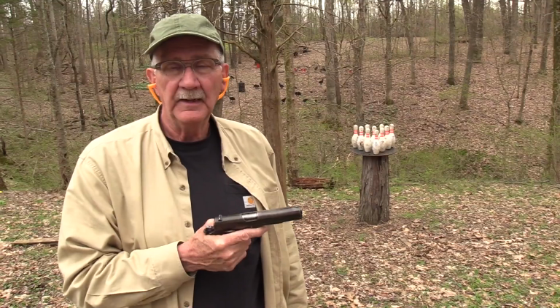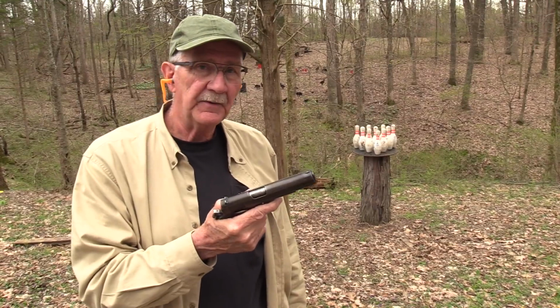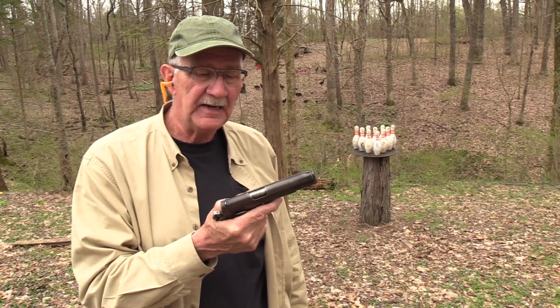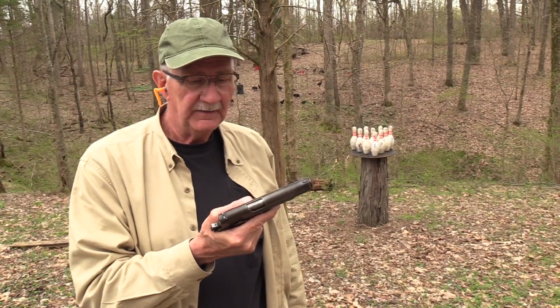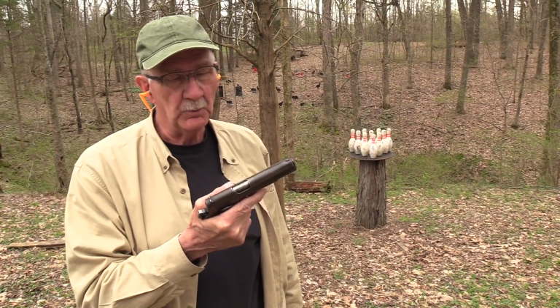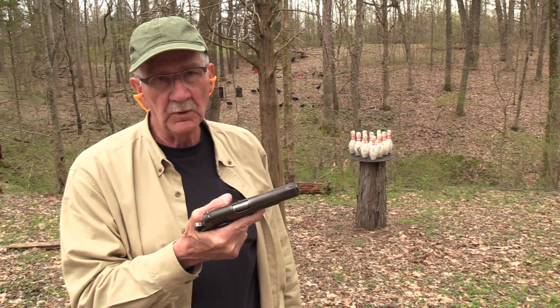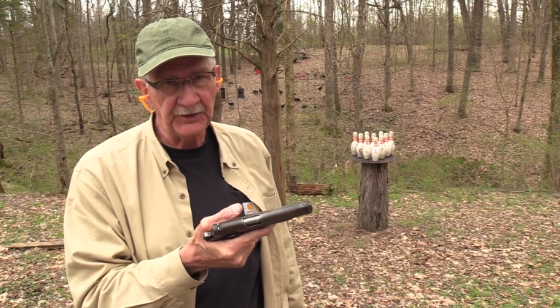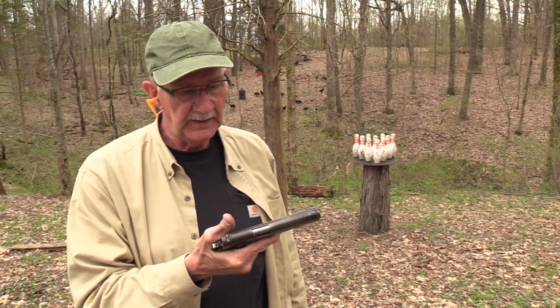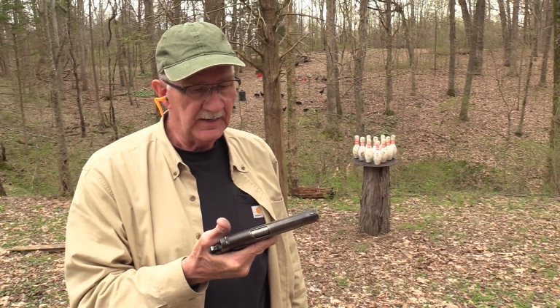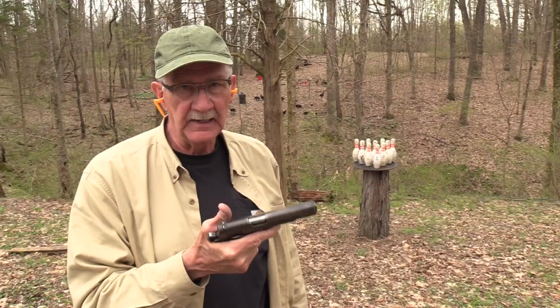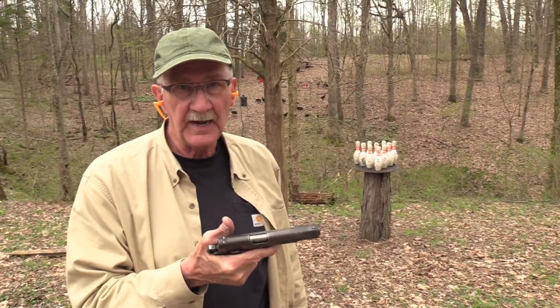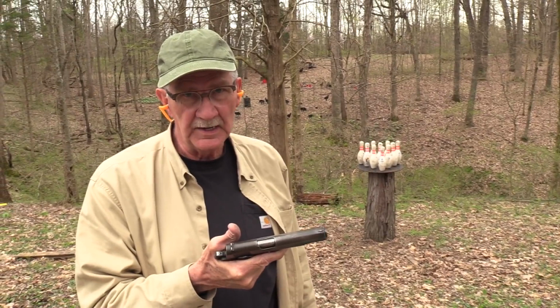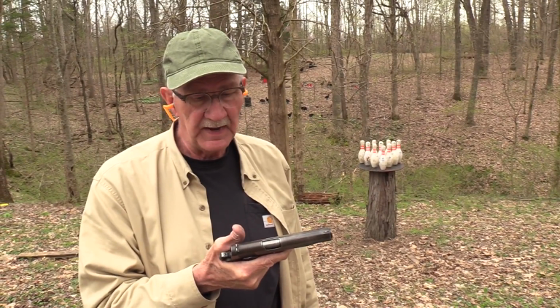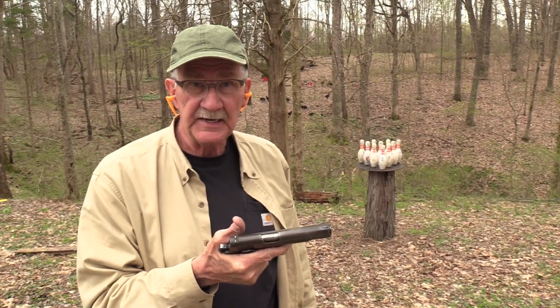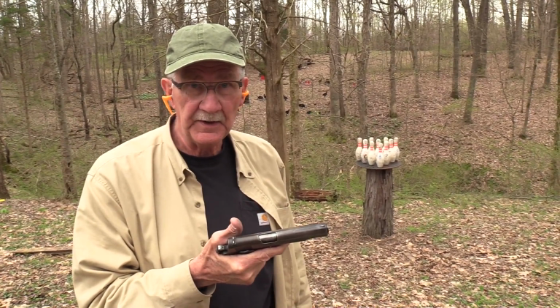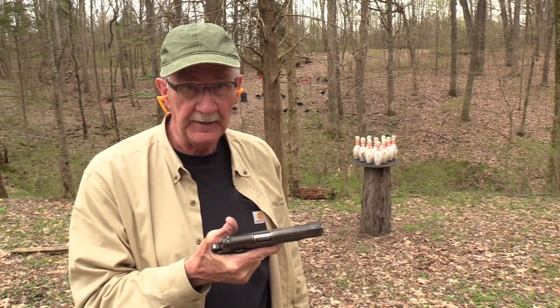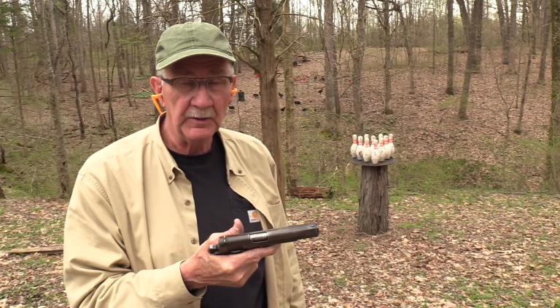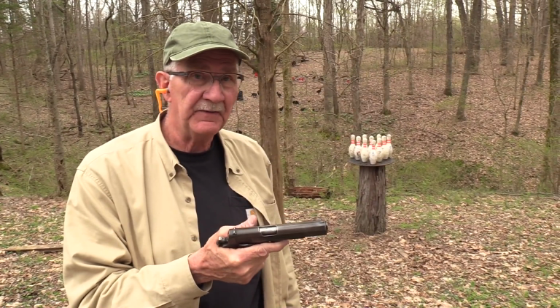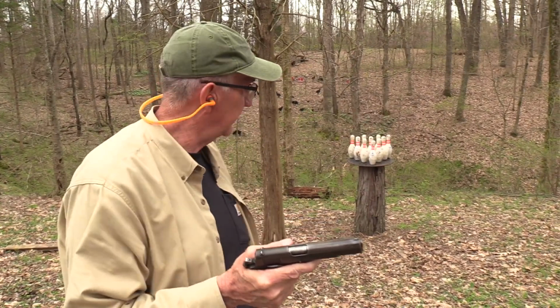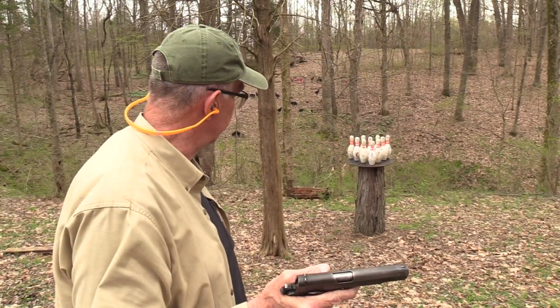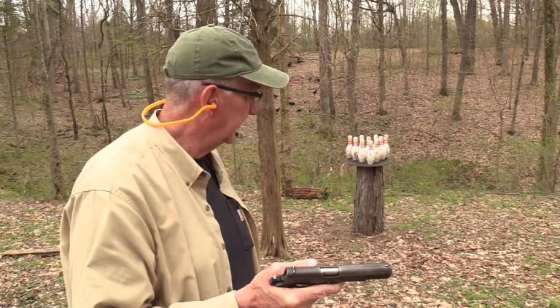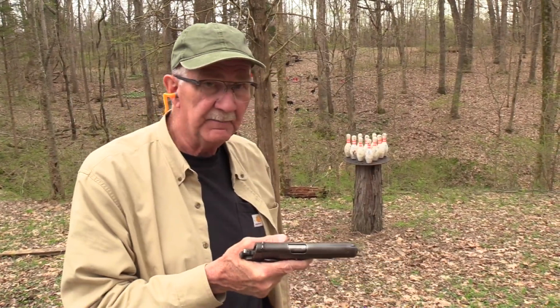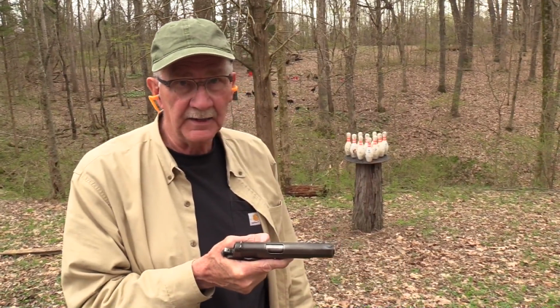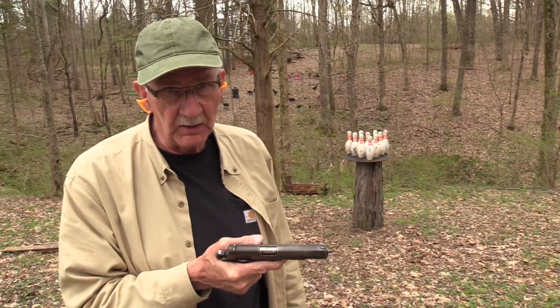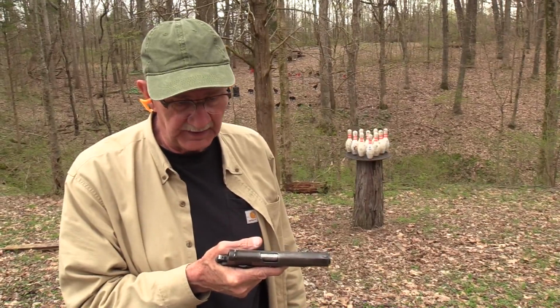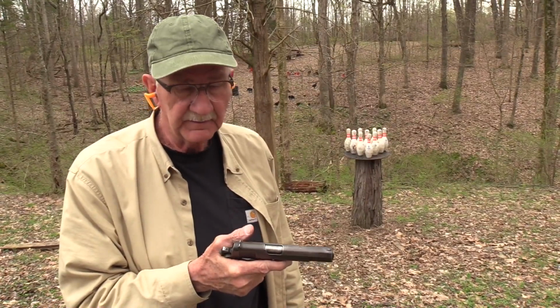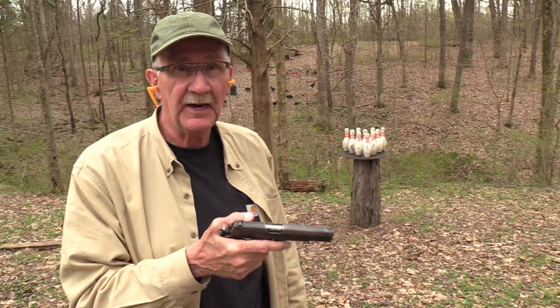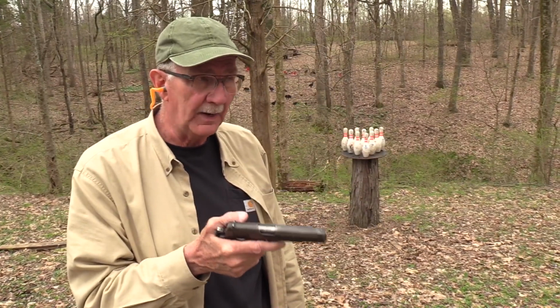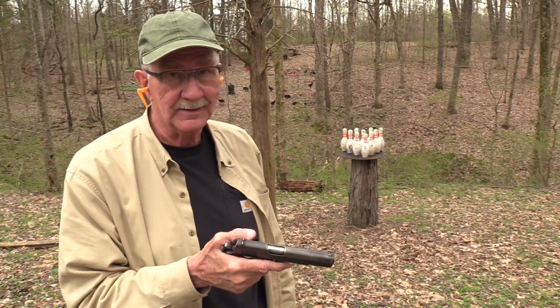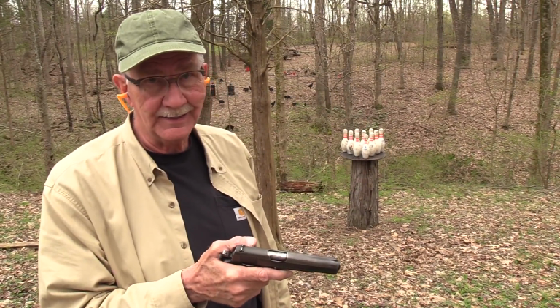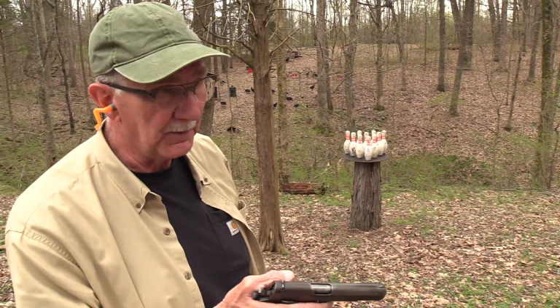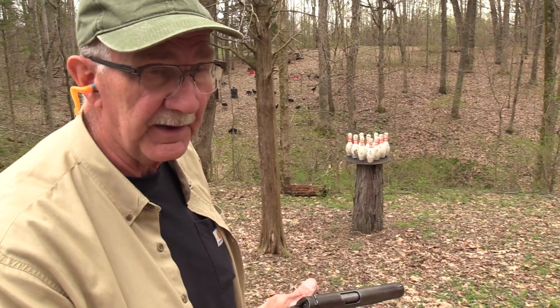Hickok 45 got the World War II 1911A1 made in 1943. We're going to see if it's up to the task of battling those bowling pins. Let's see how many rounds it takes to get them off of there.